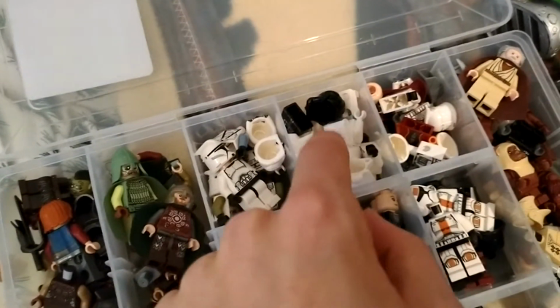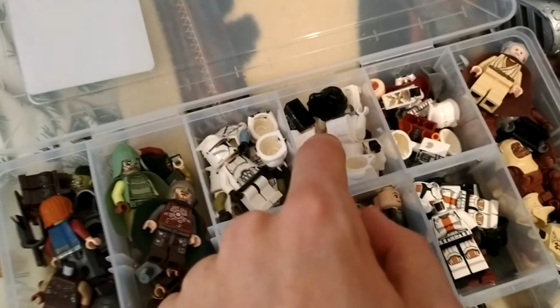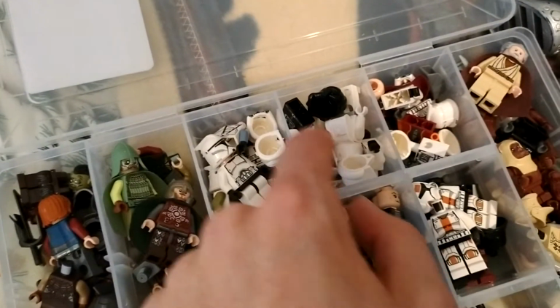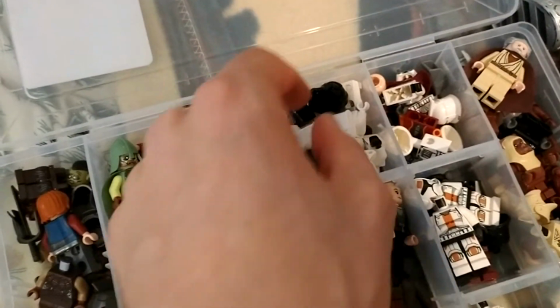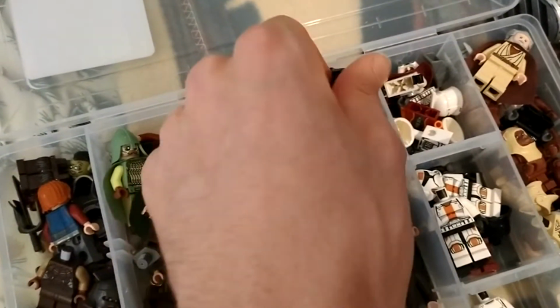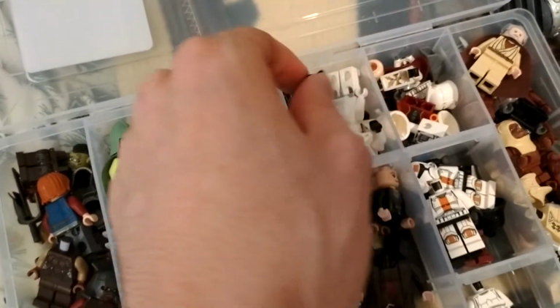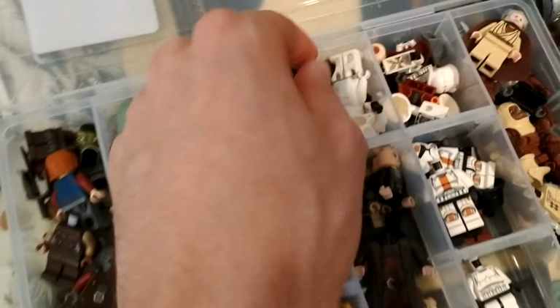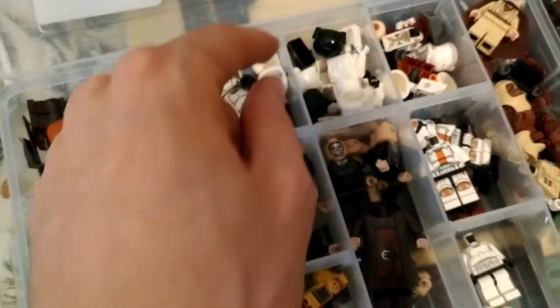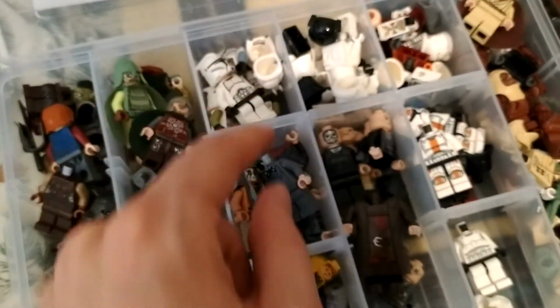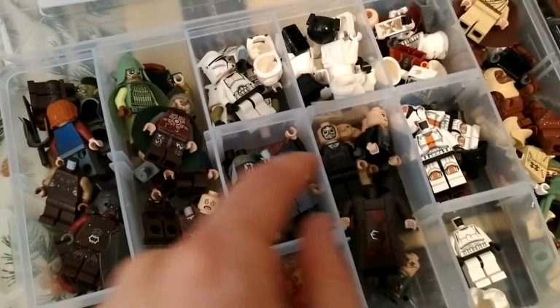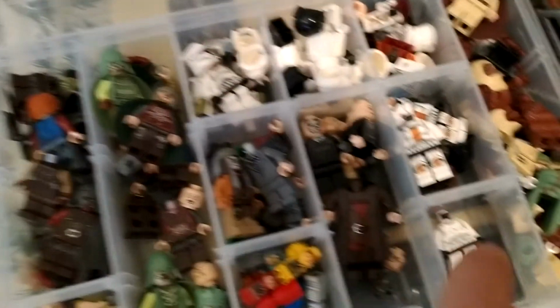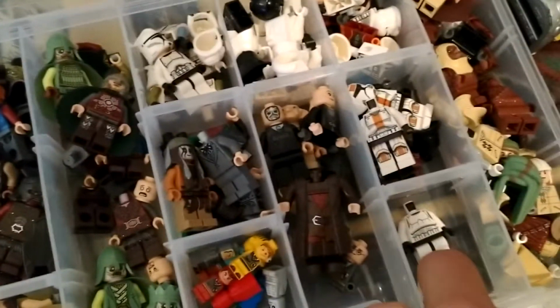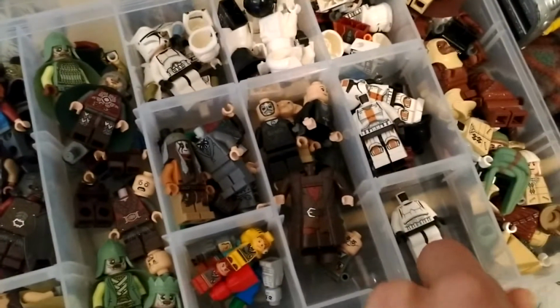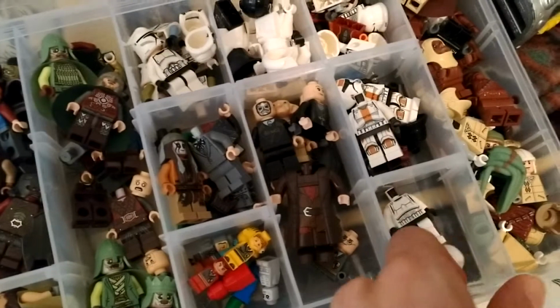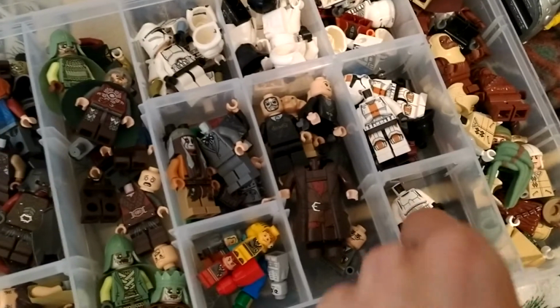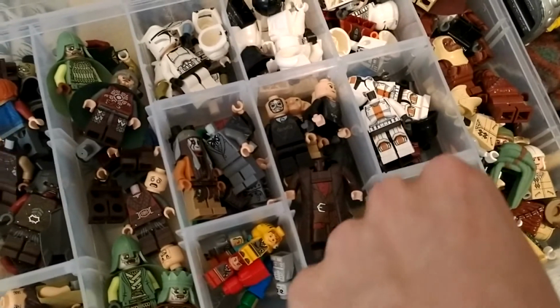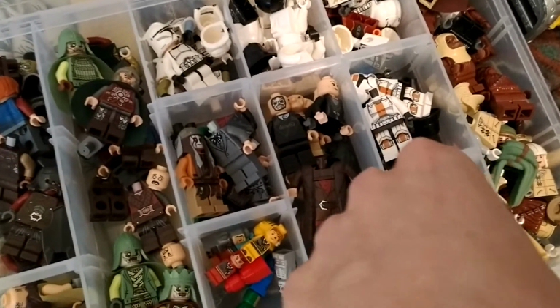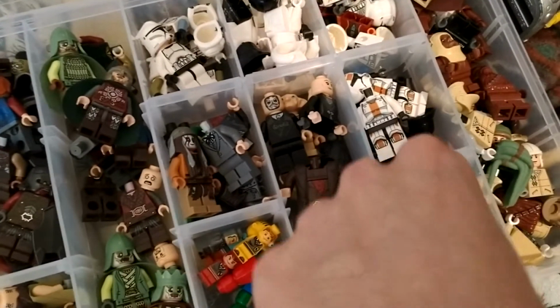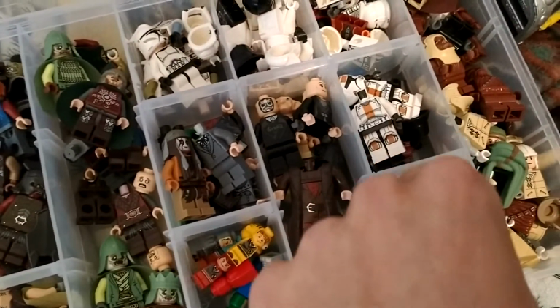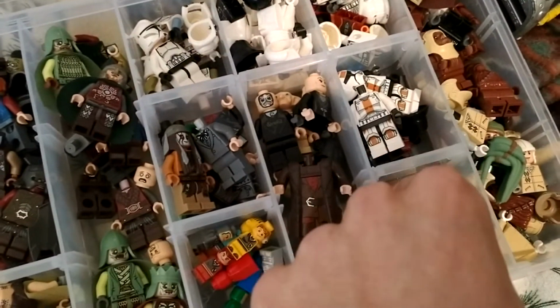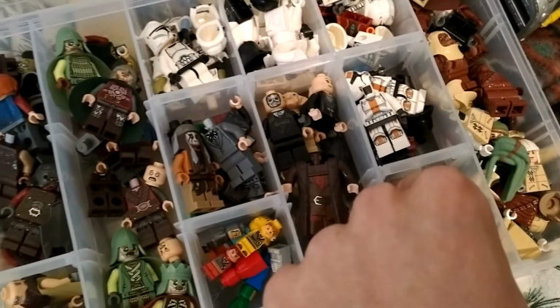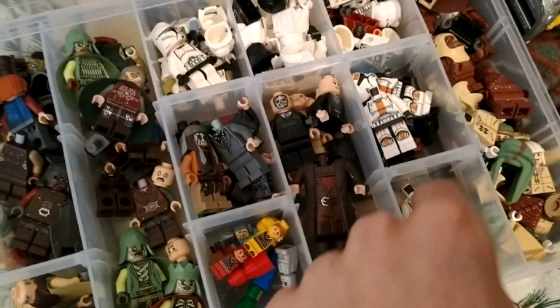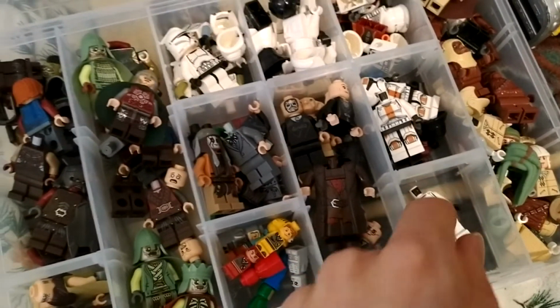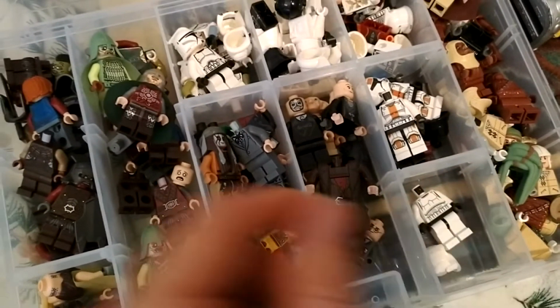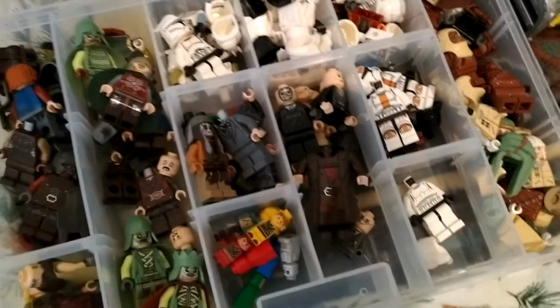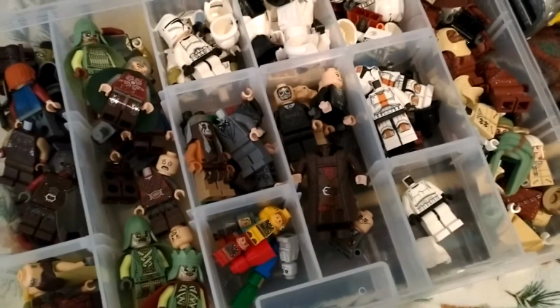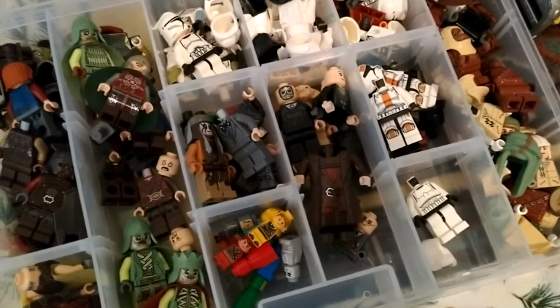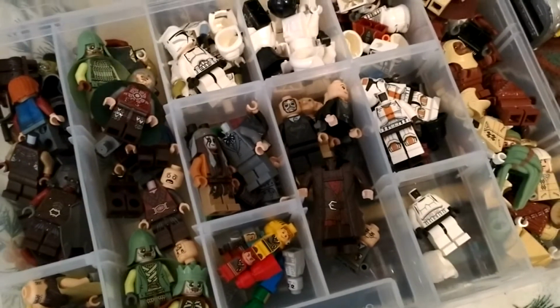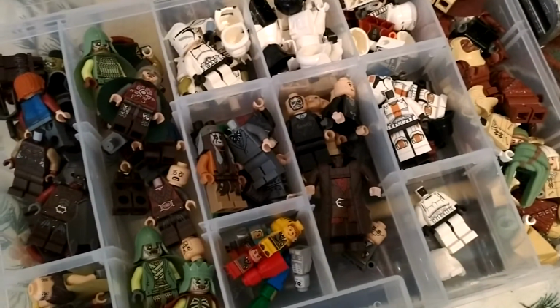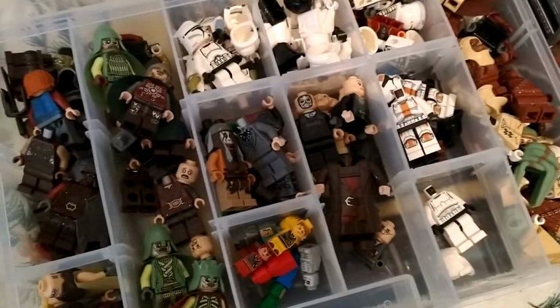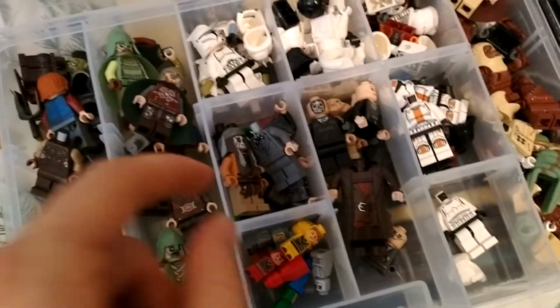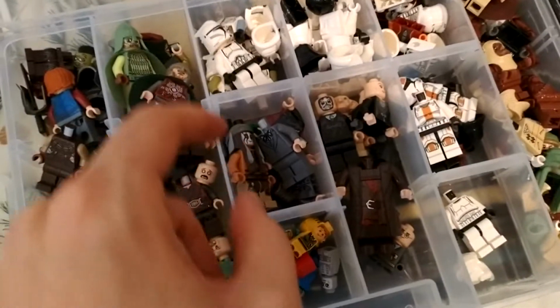These are older Imperial pieces. And then I got a couple of newer style Imperial parts. Some of them have already gotten used up for other figures that I'll show in a minute.